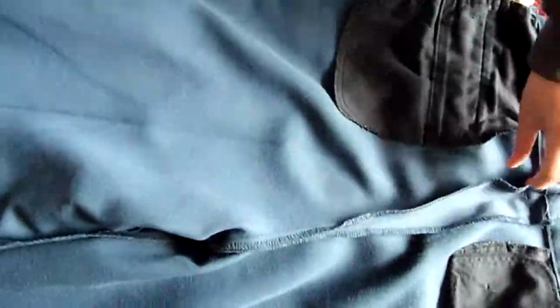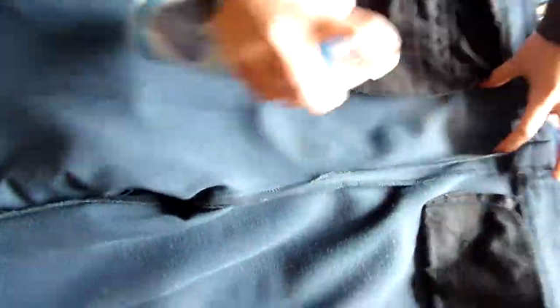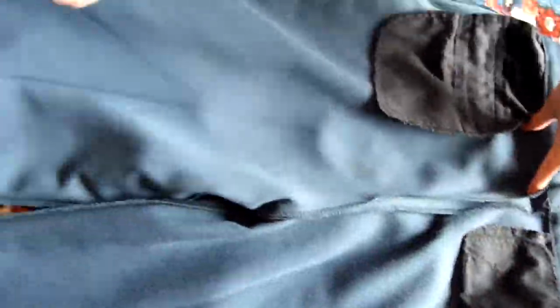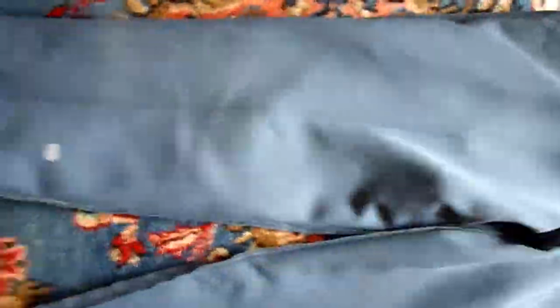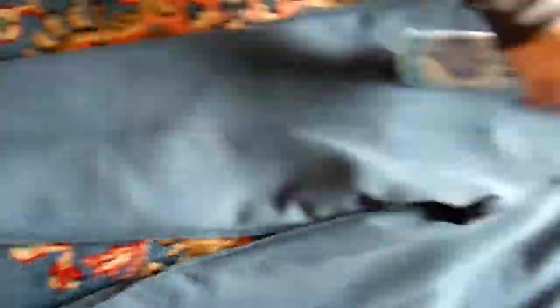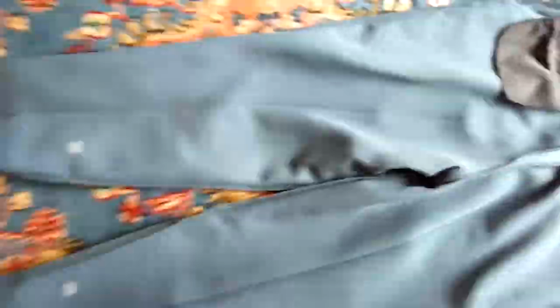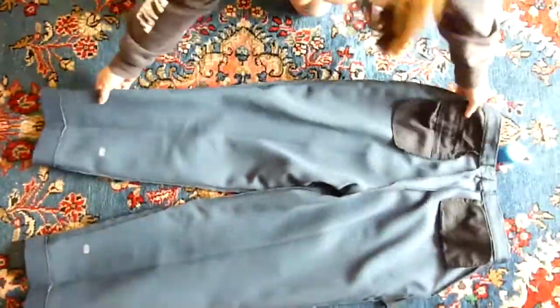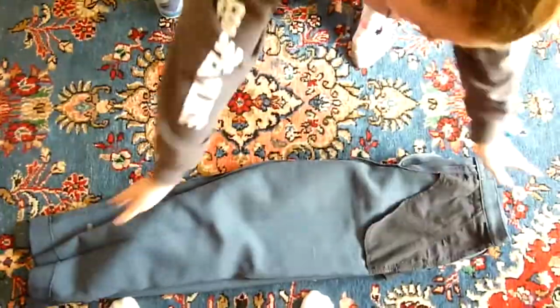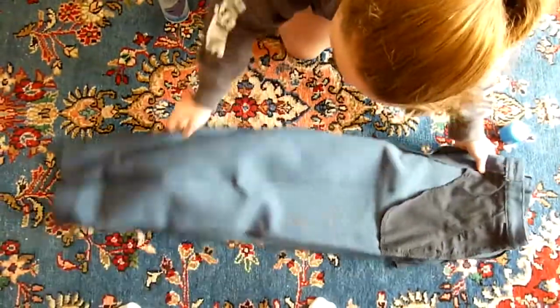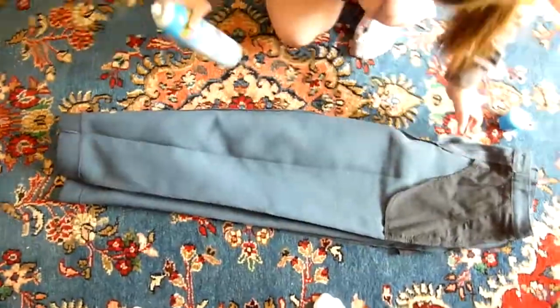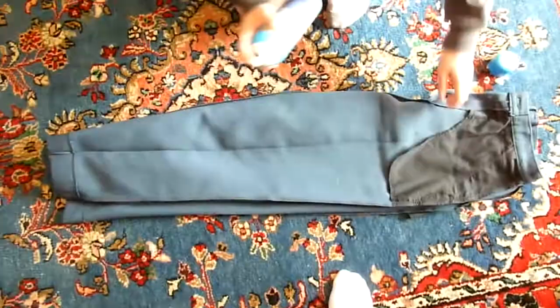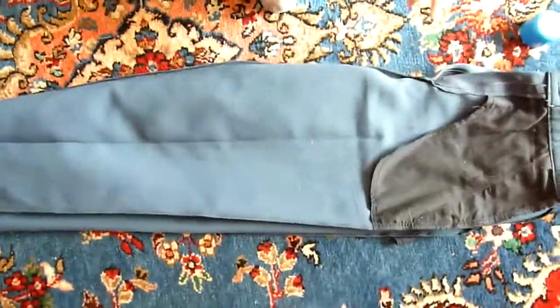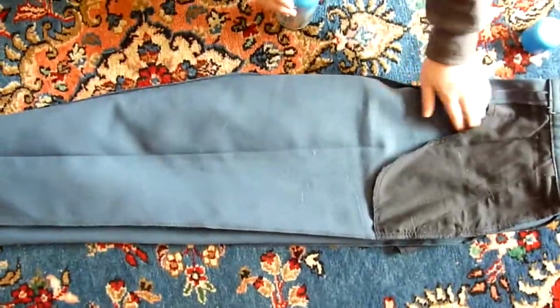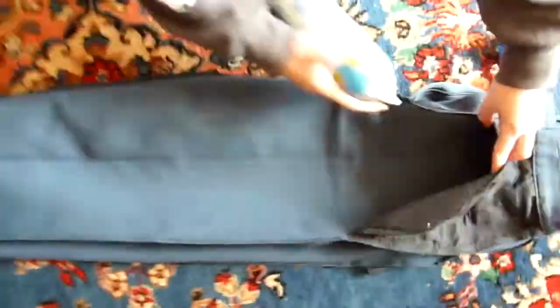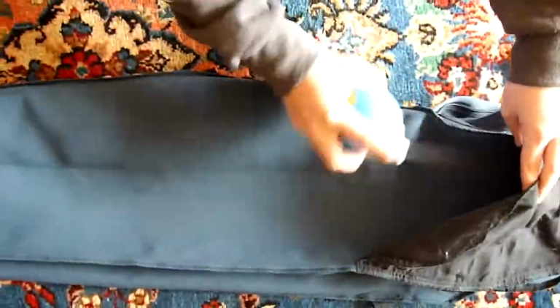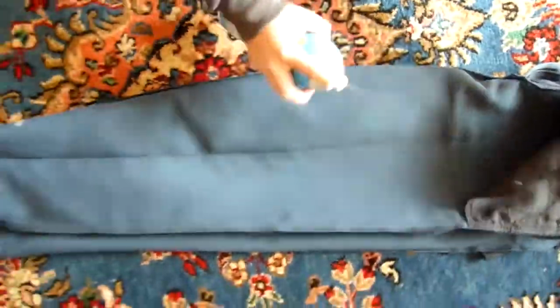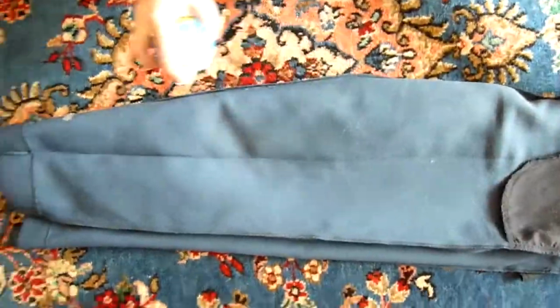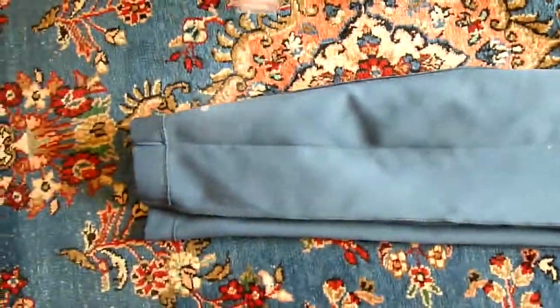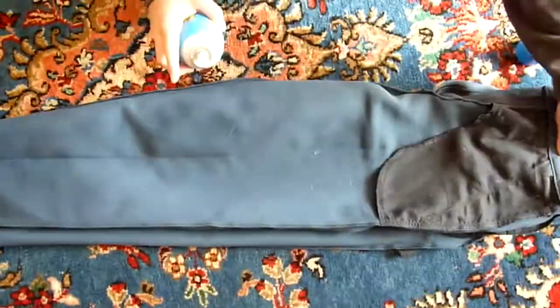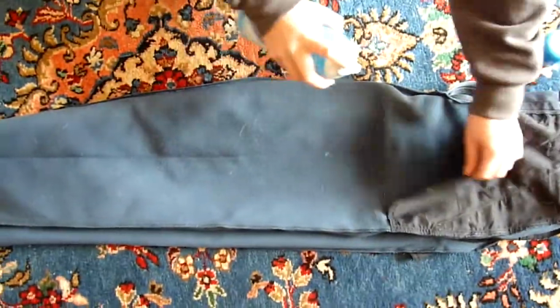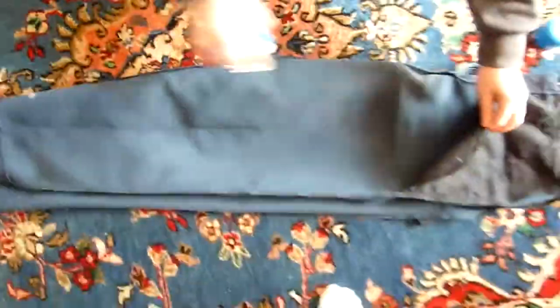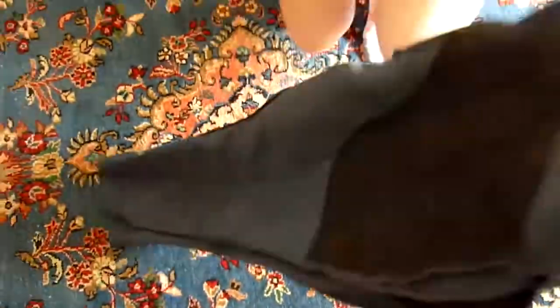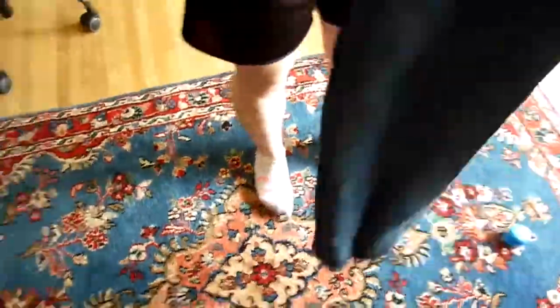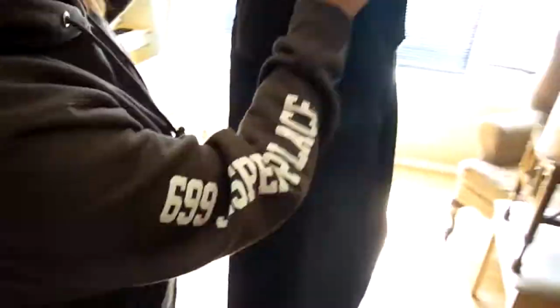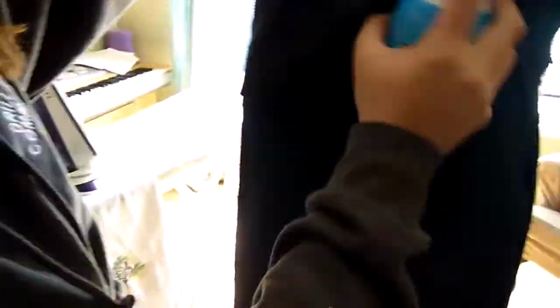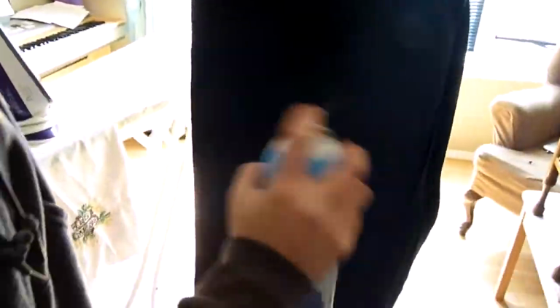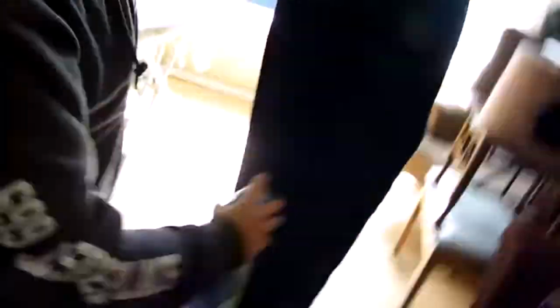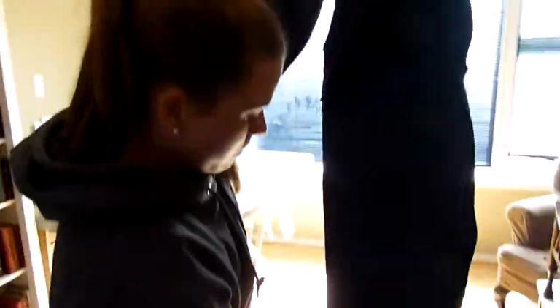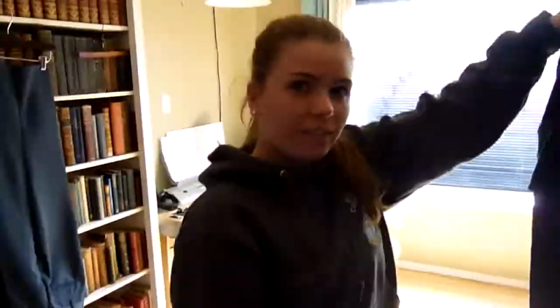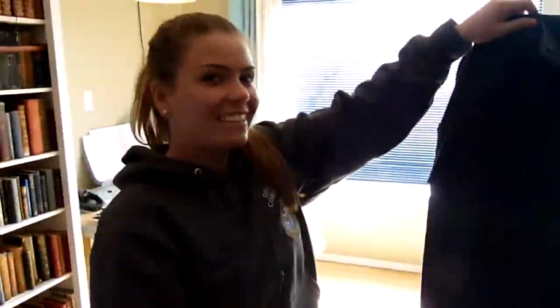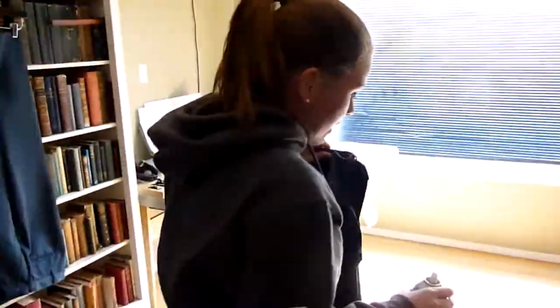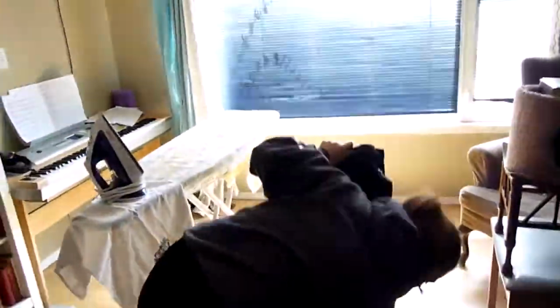When done, fold the pants in half and do the other side. It's important to remember to not use too much starch. Really err on the side of caution — use less starch rather than more.